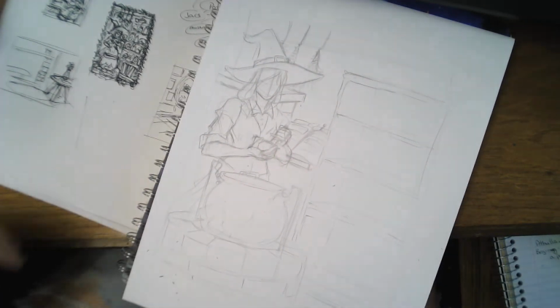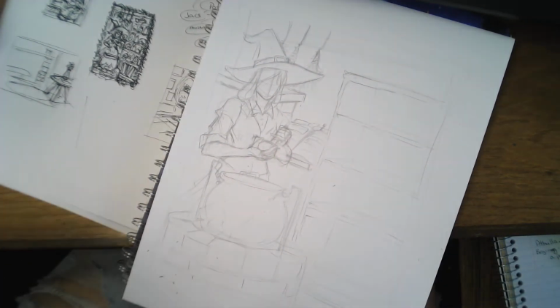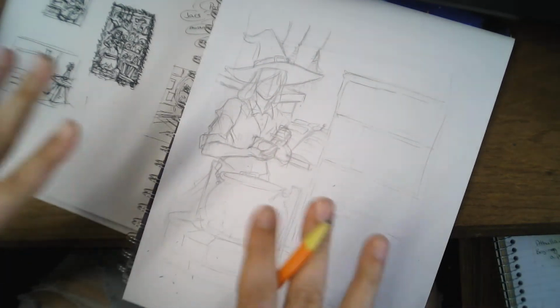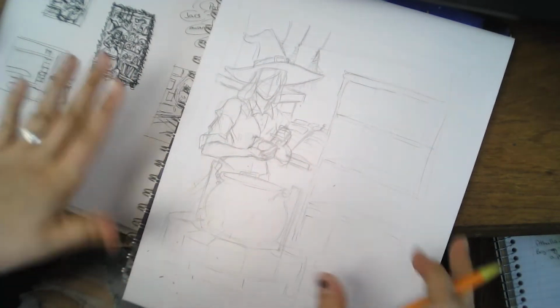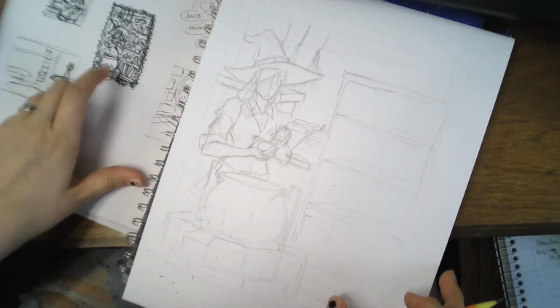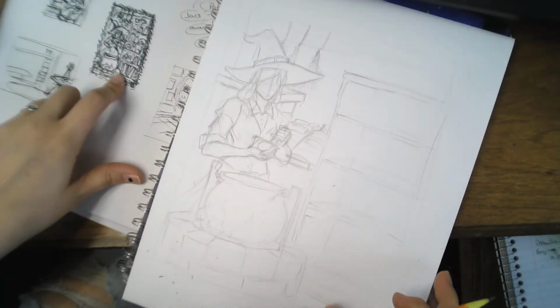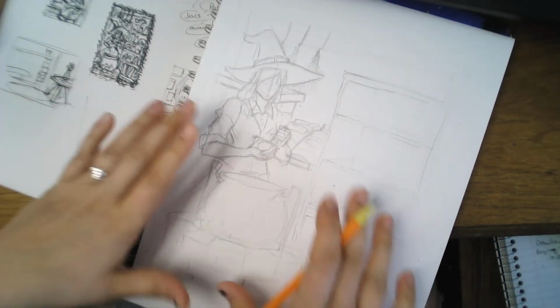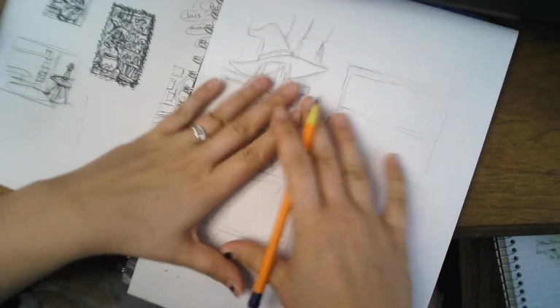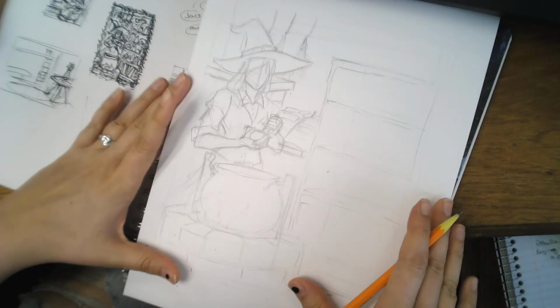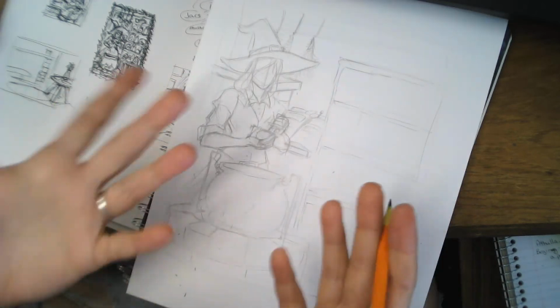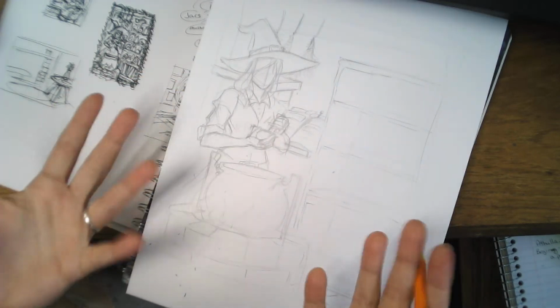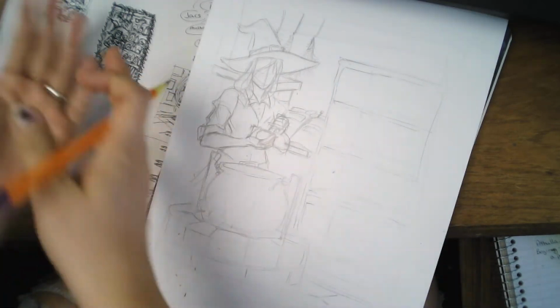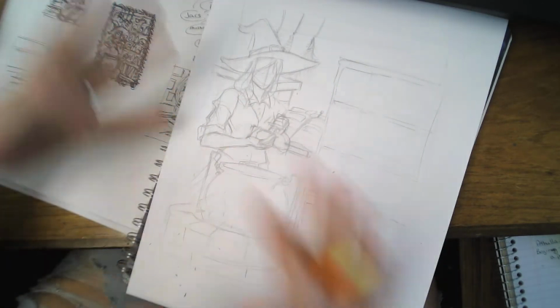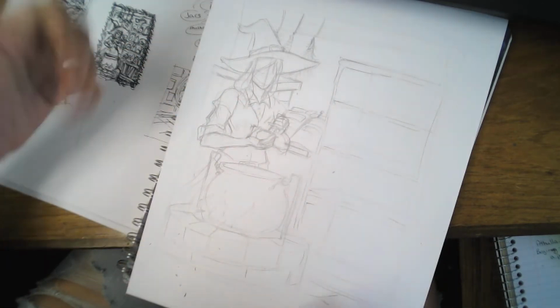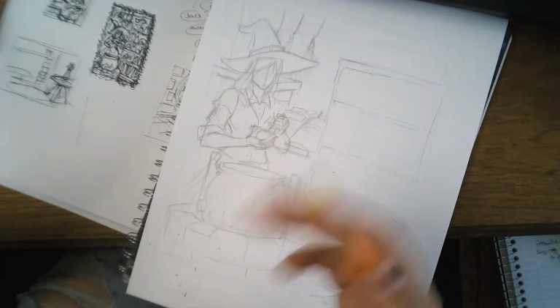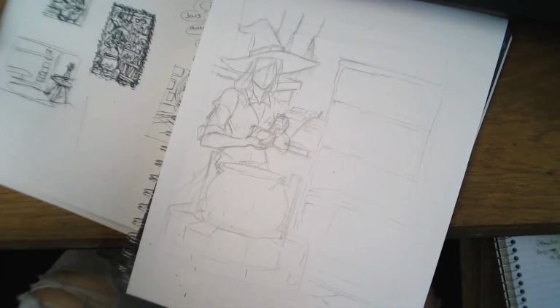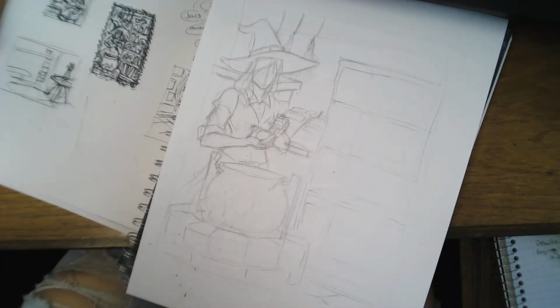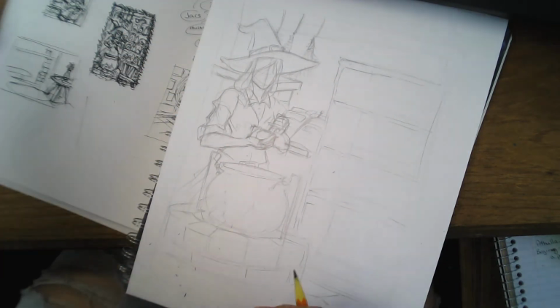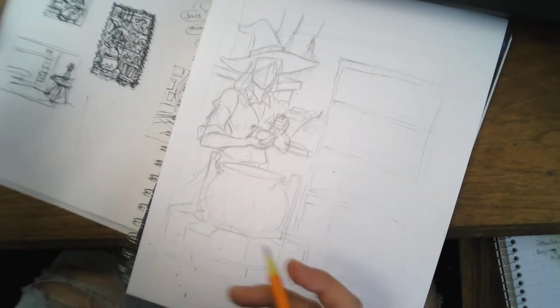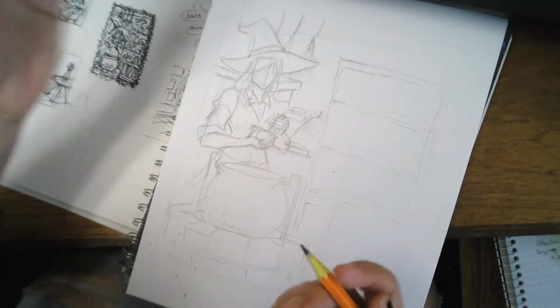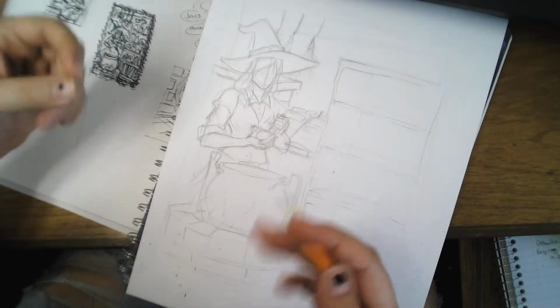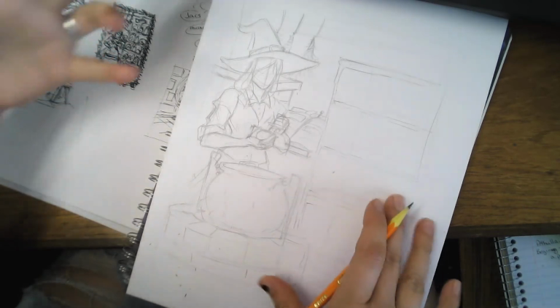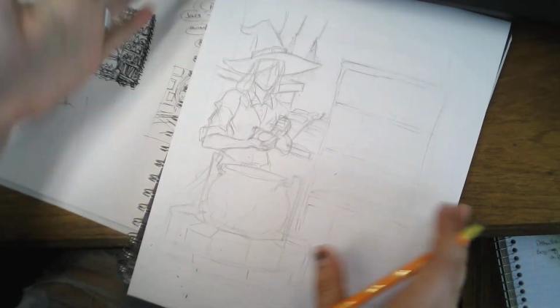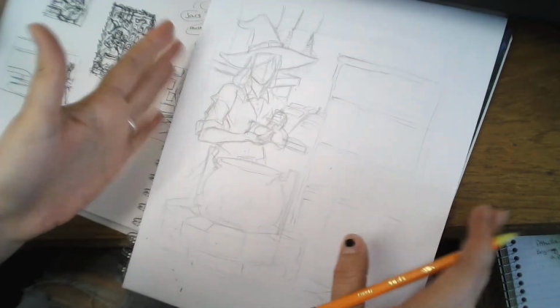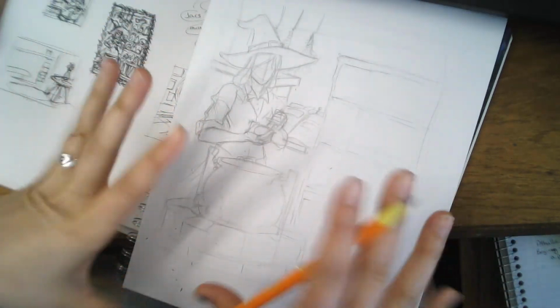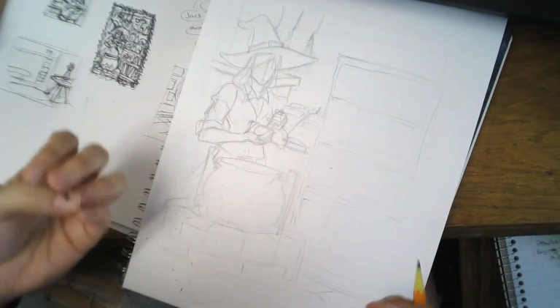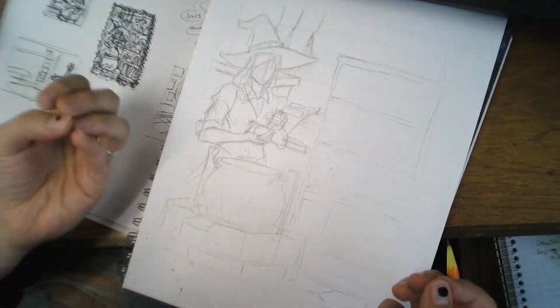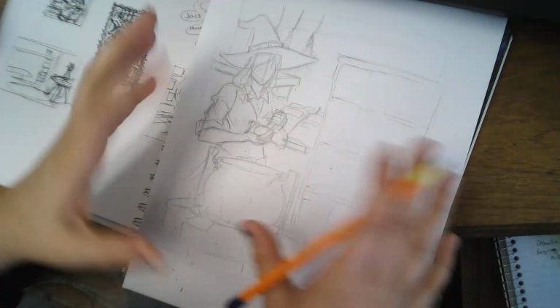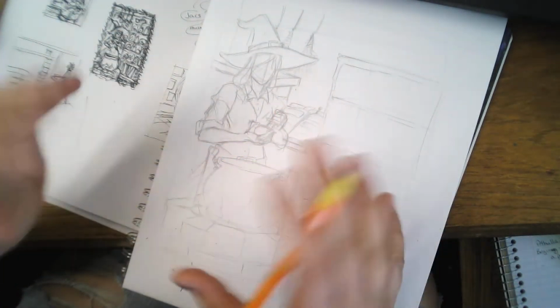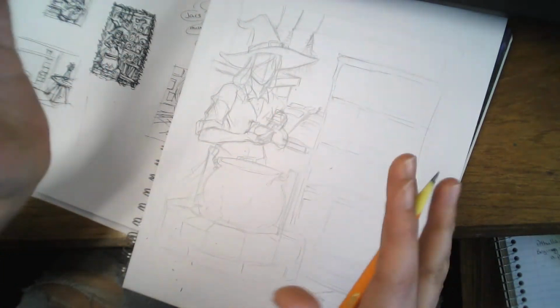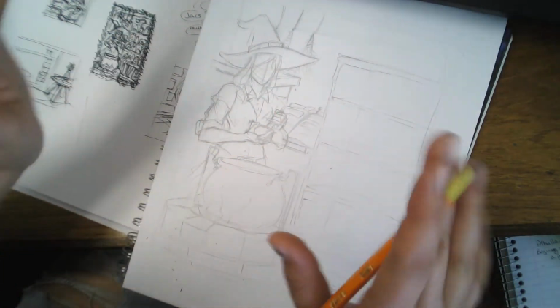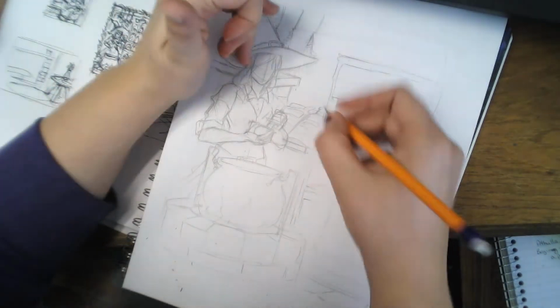So I took this little thumbnail and I'm turning it into a rough sketch. I'm blowing it up, trying to get my perspective in. I just wanted this to be a short and sweet video and get to the point.